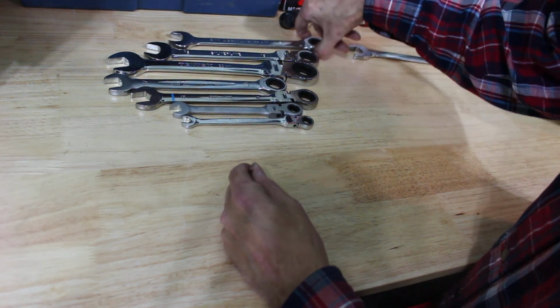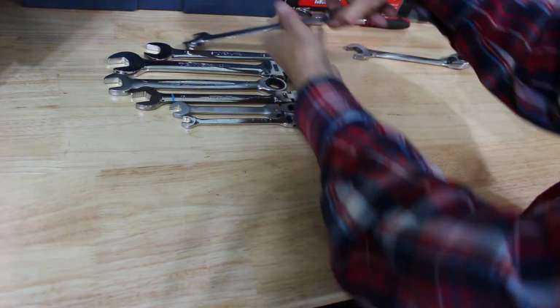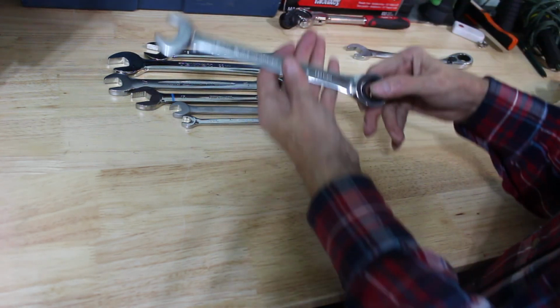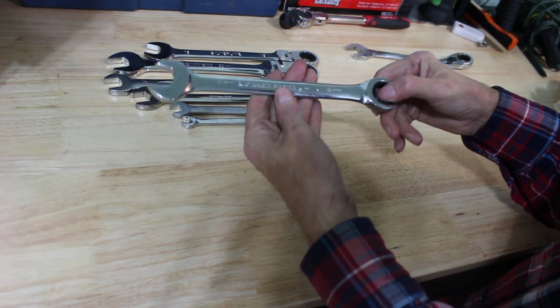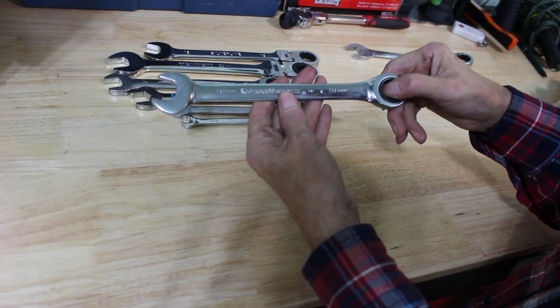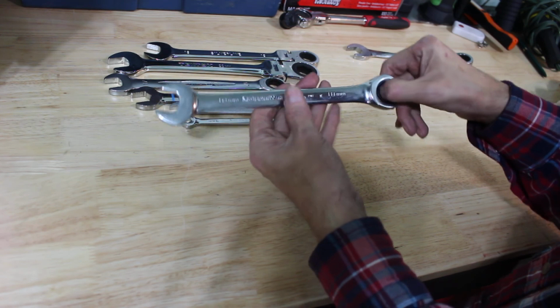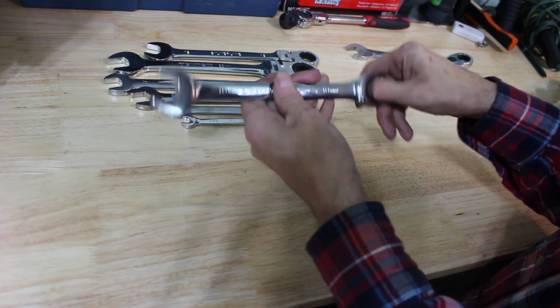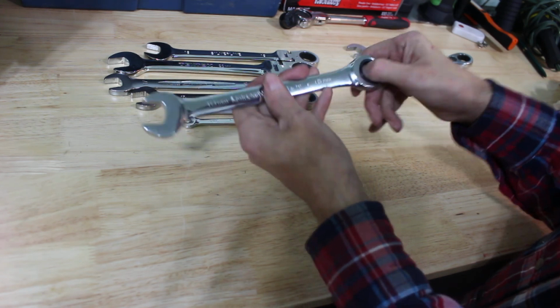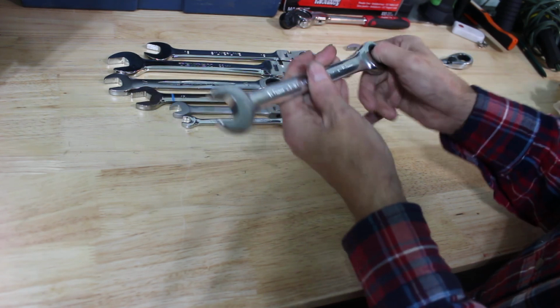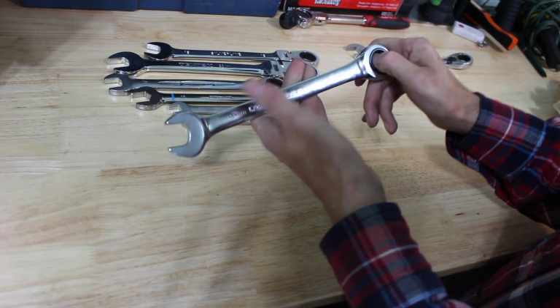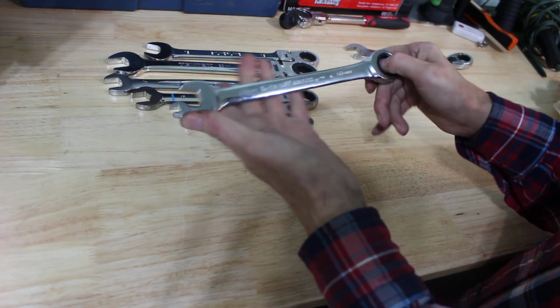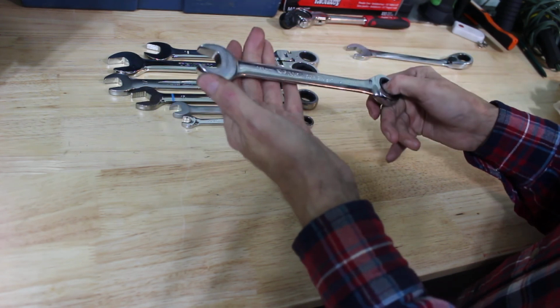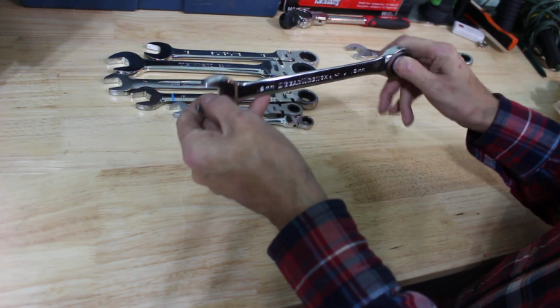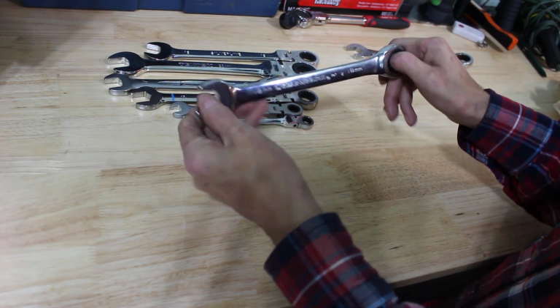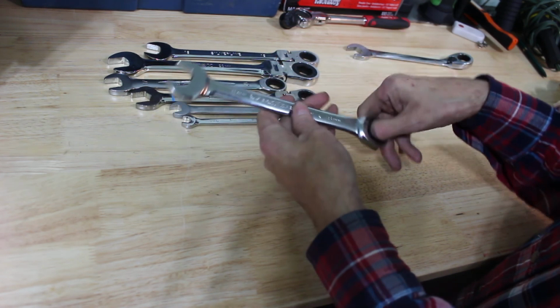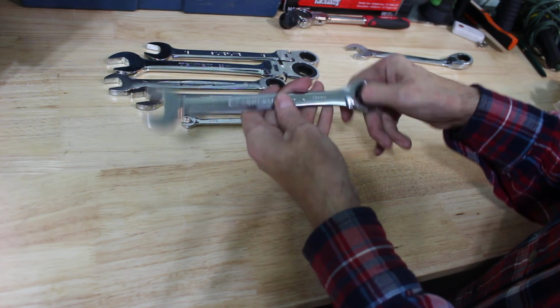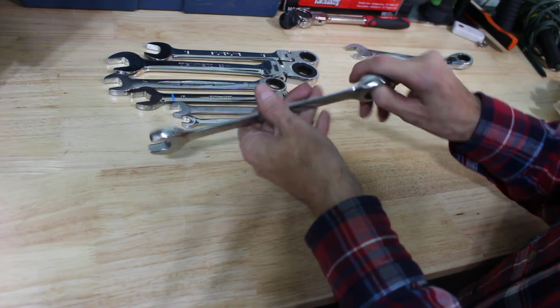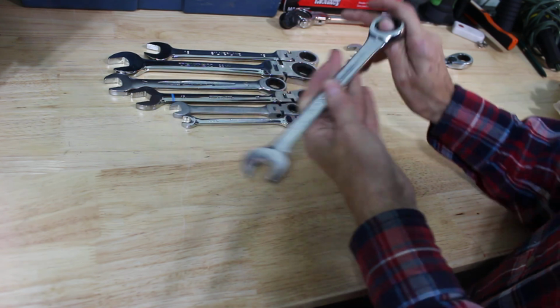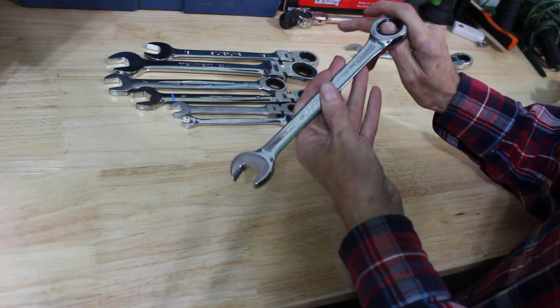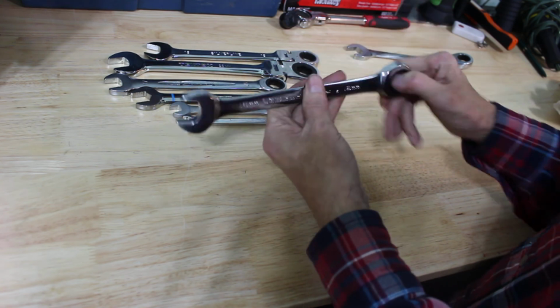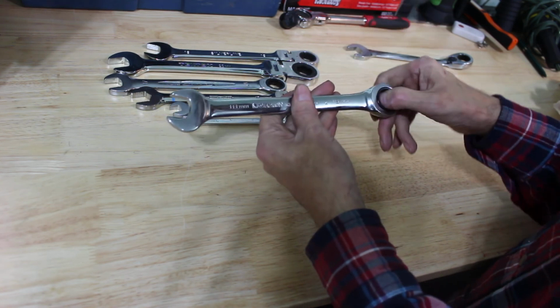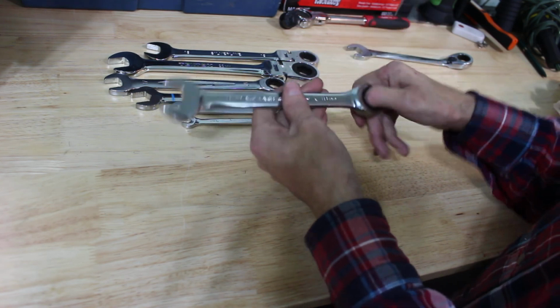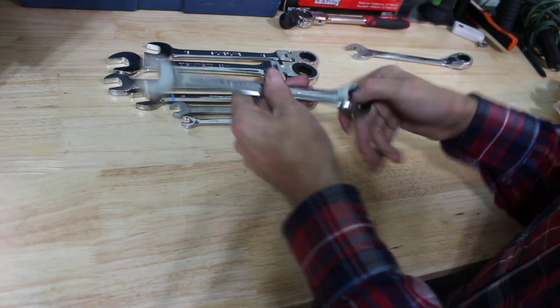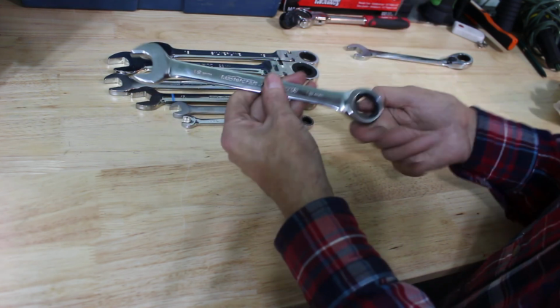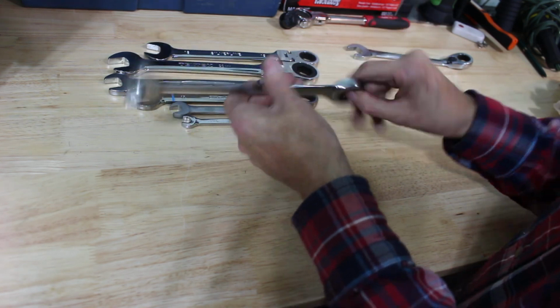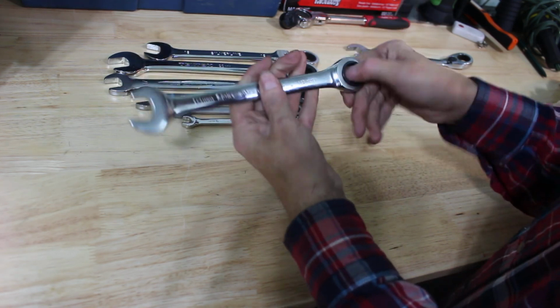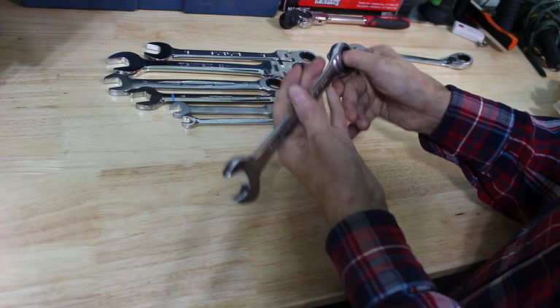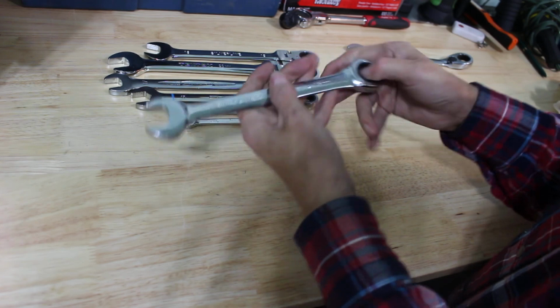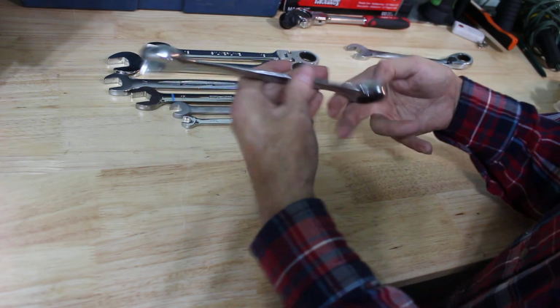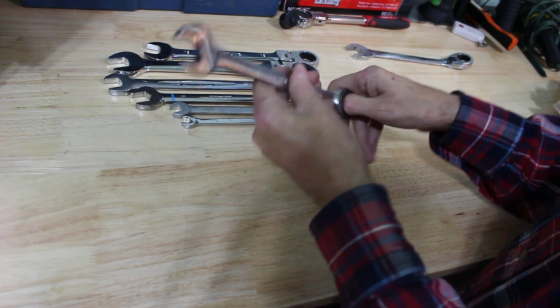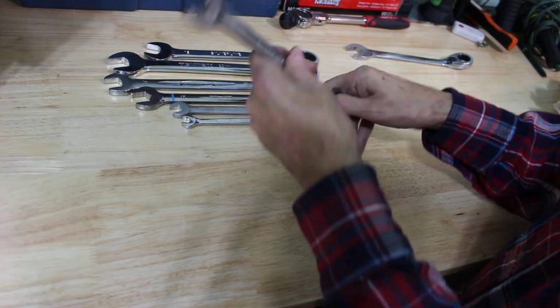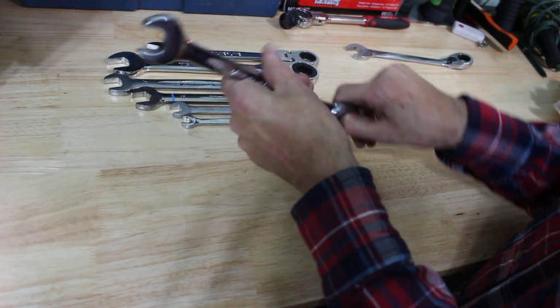There's the regular Gear Wrench, which everybody has, and they're great. Gear Wrench kind of sets the standard for the ratcheting wrench industry. When you ratchet one way you reverse it to take them off and go the other way — simple and good.